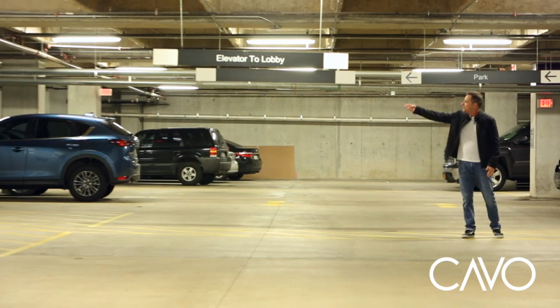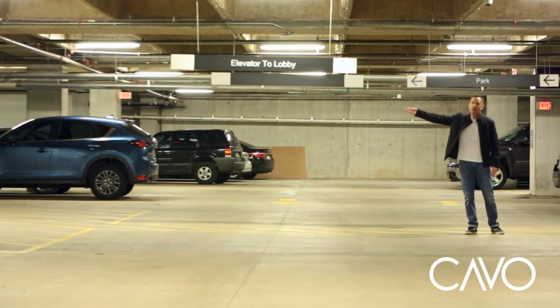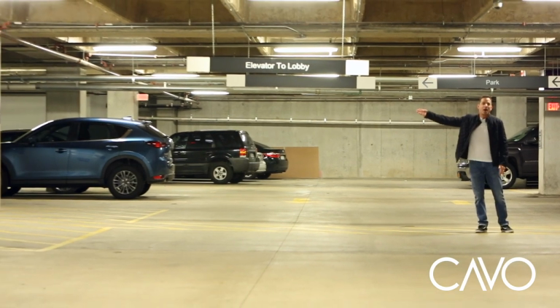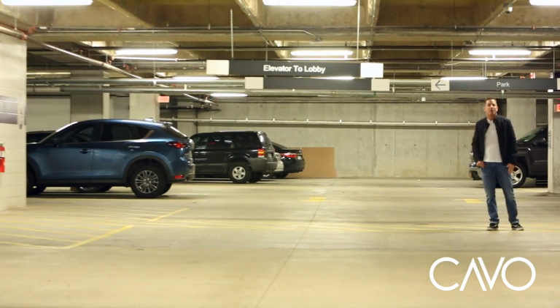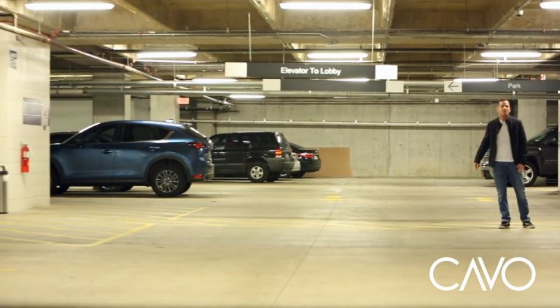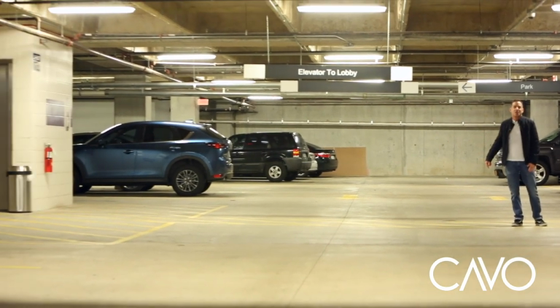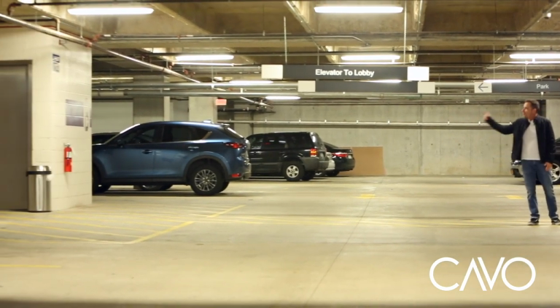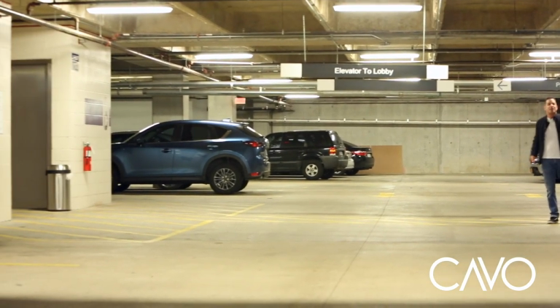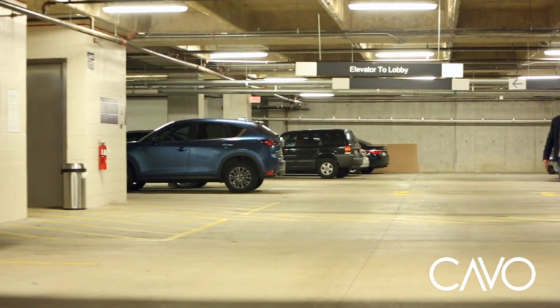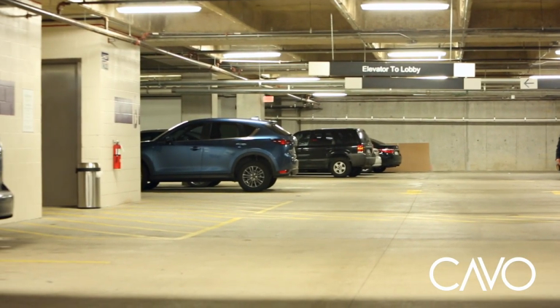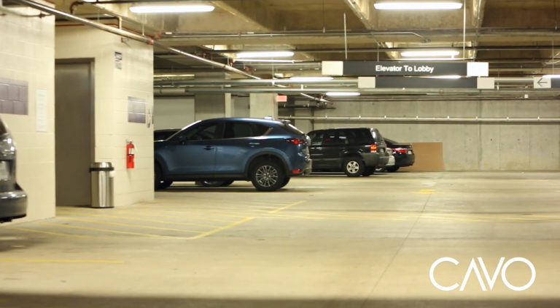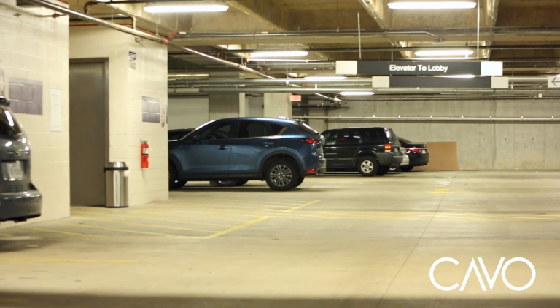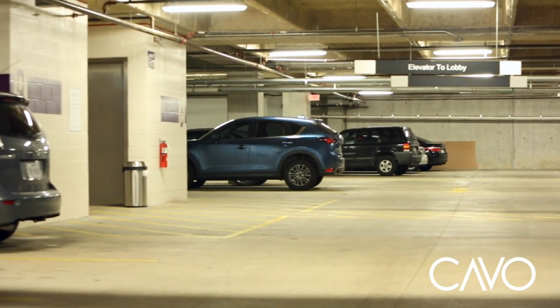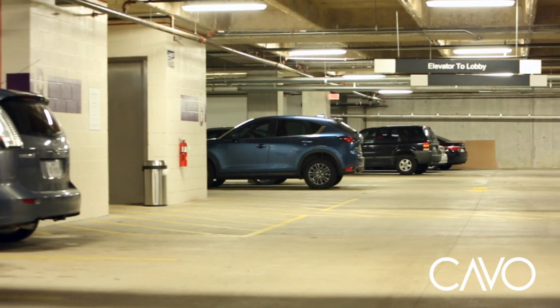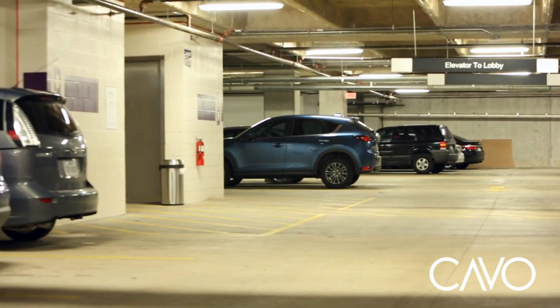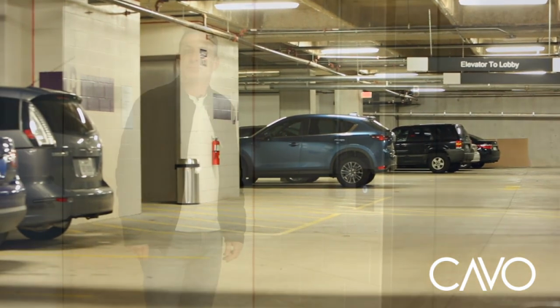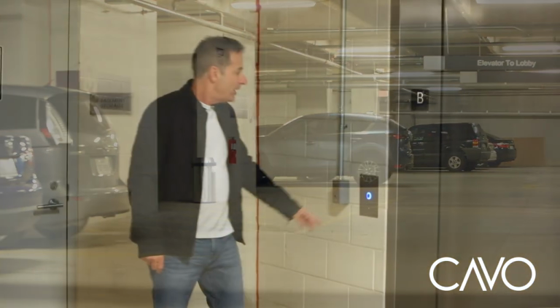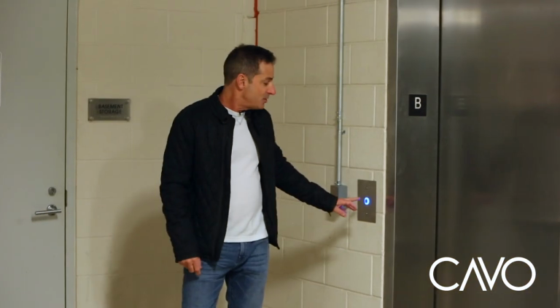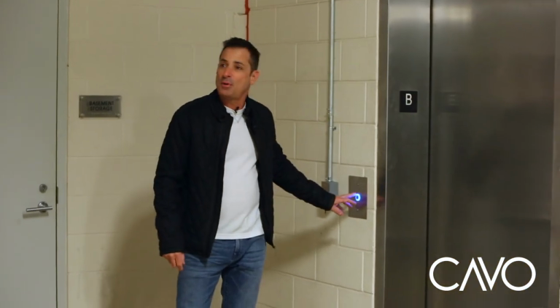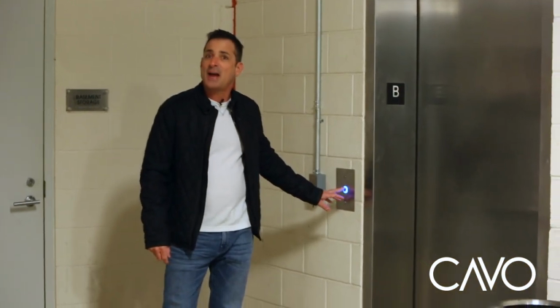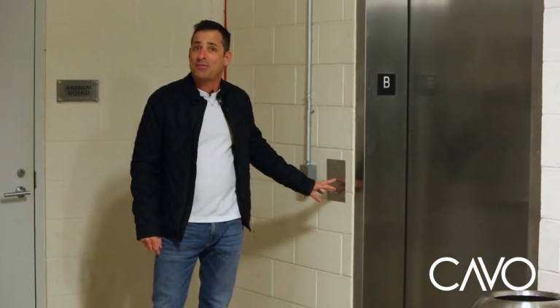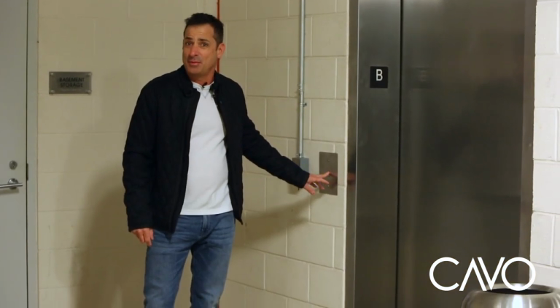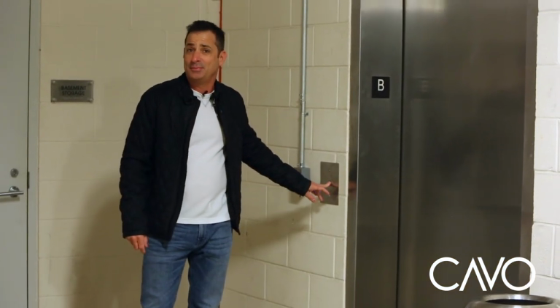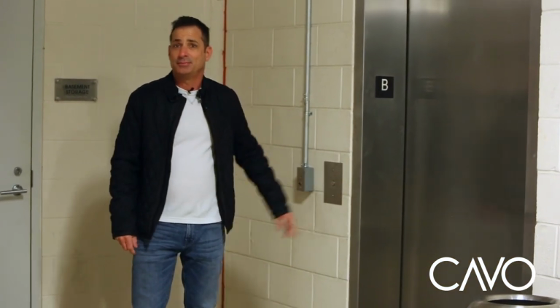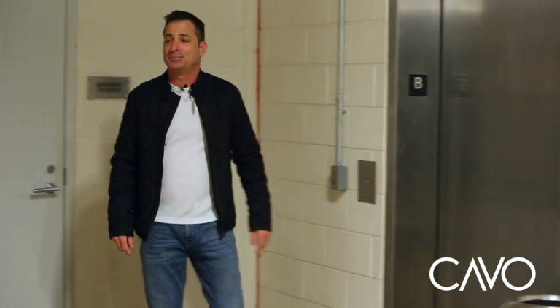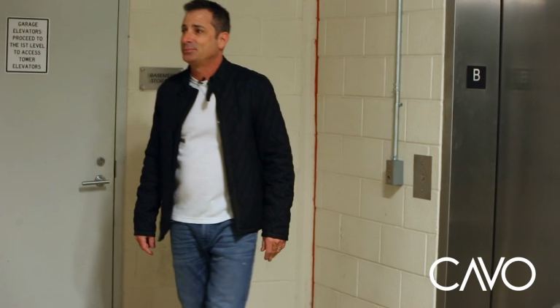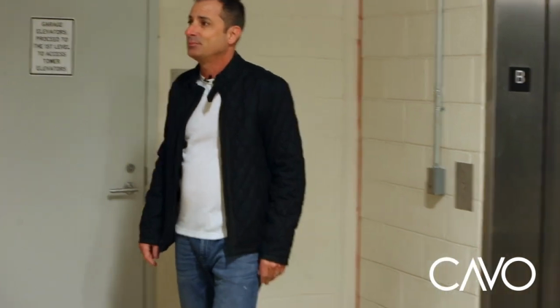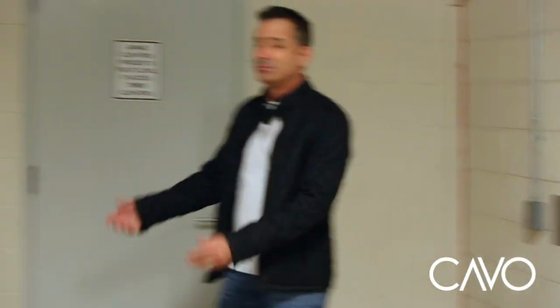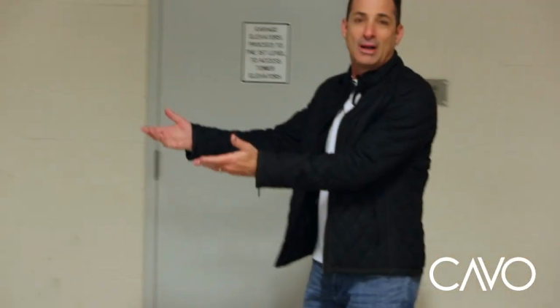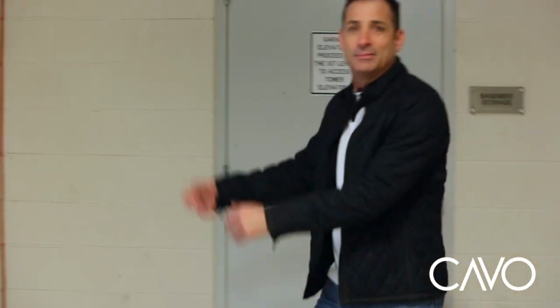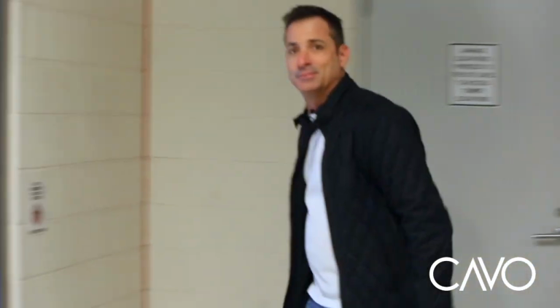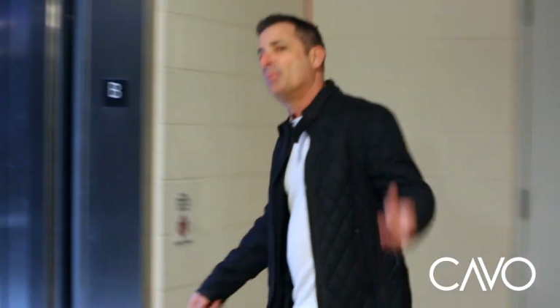These are the CAVO elevators. We're going to take those up to the first floor, and then bam, we'll get our cup of joe. This is the tricky part — you actually have to push the button. Voila. Follow me.